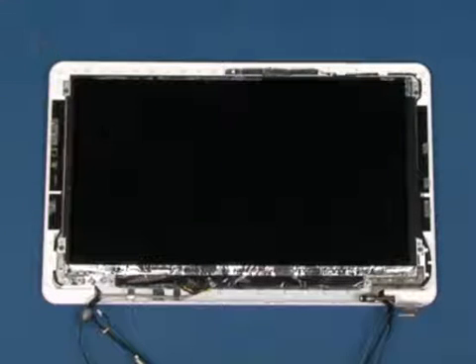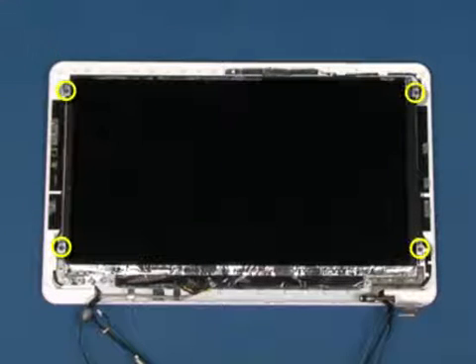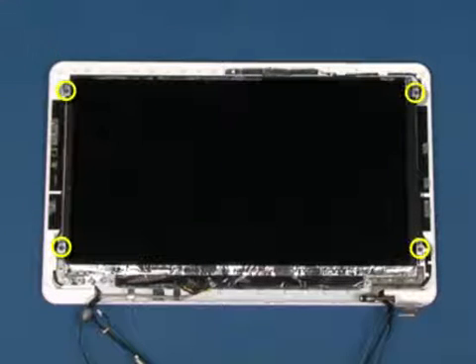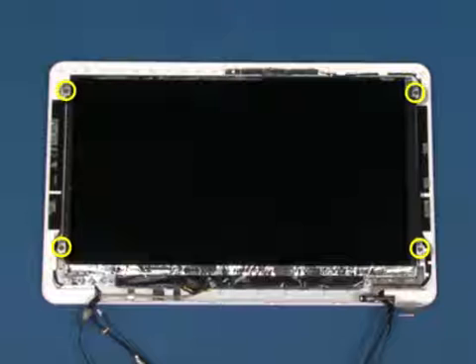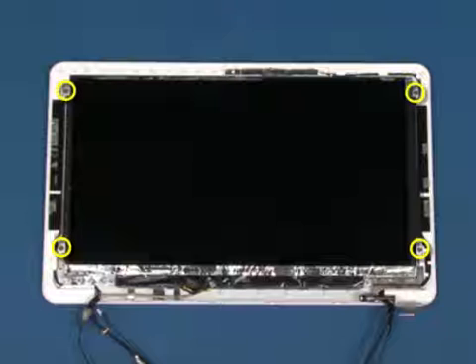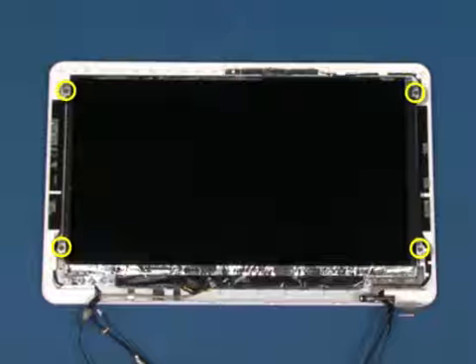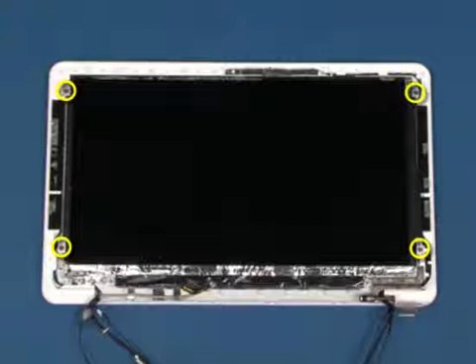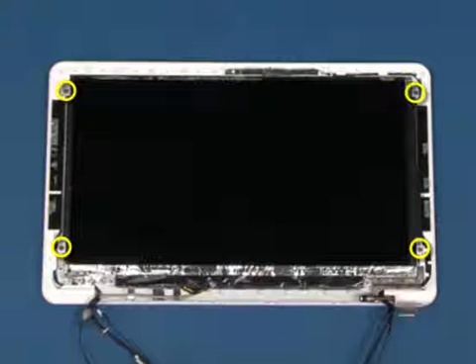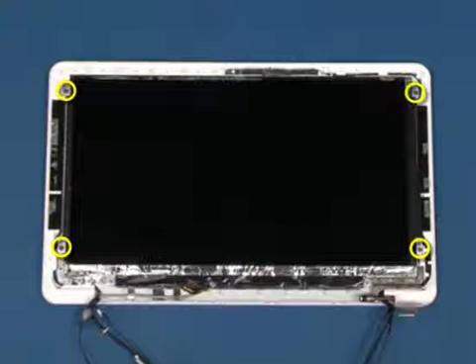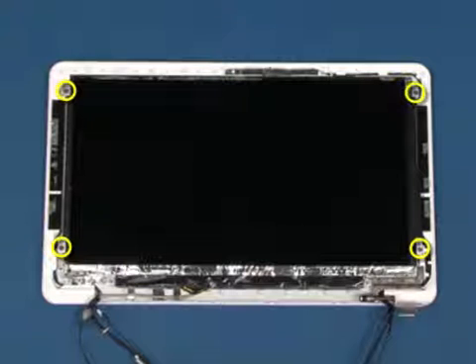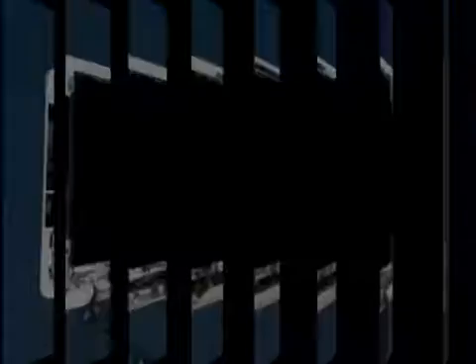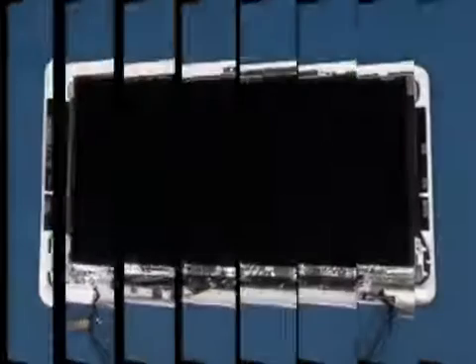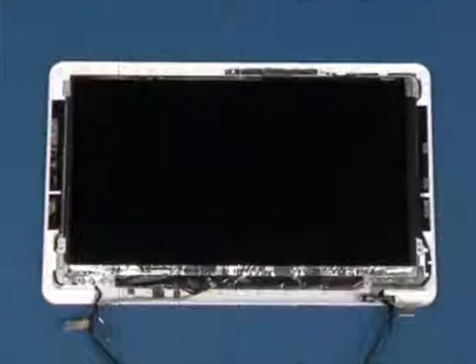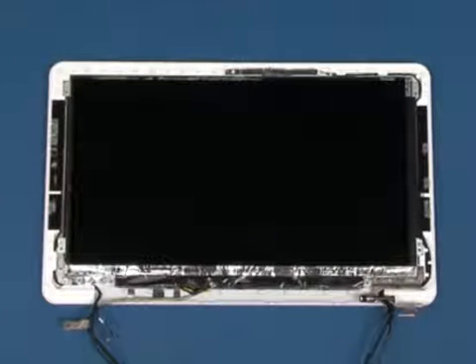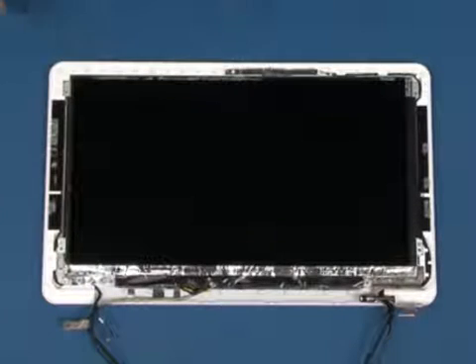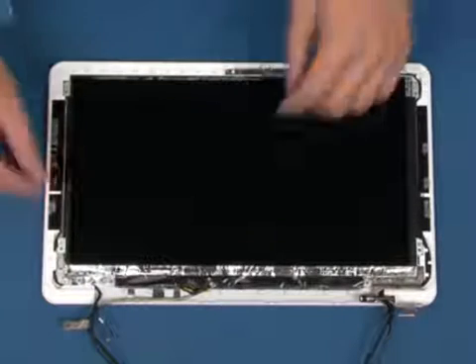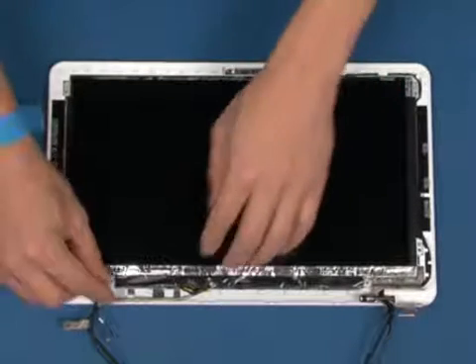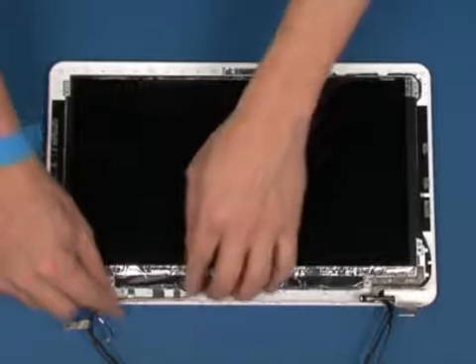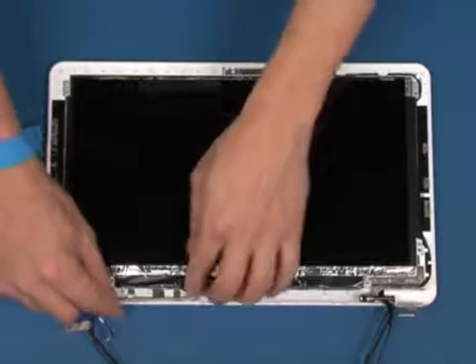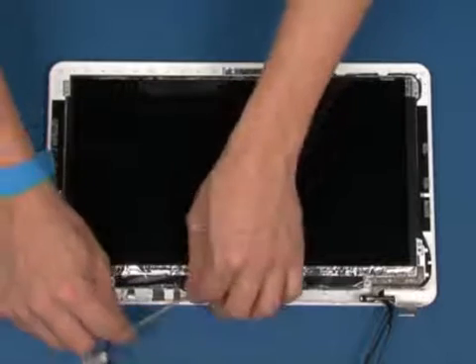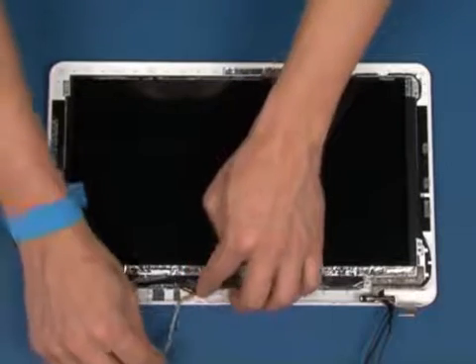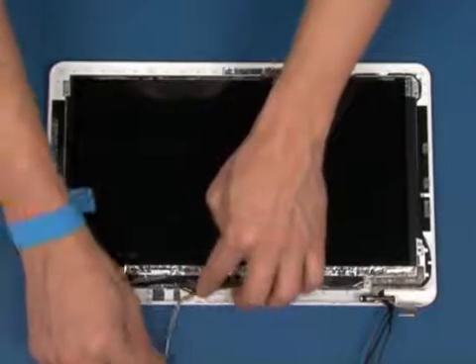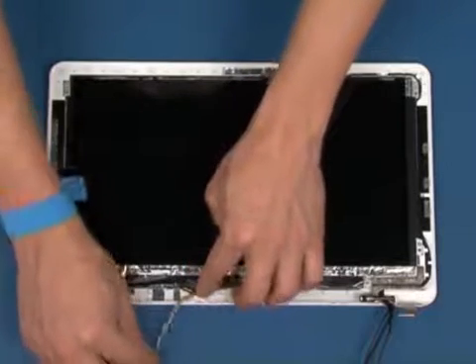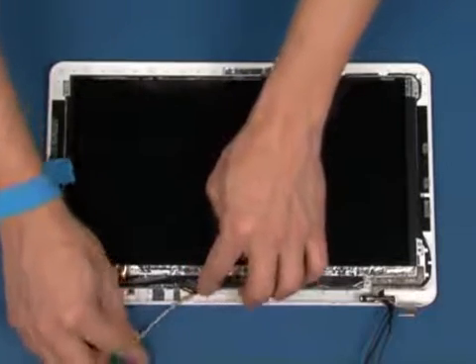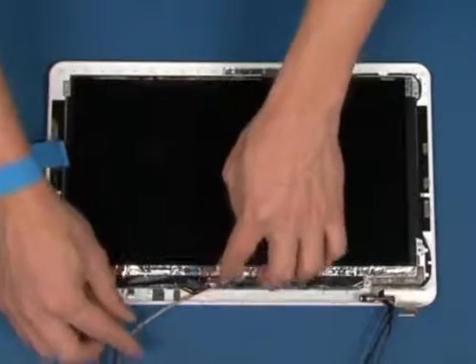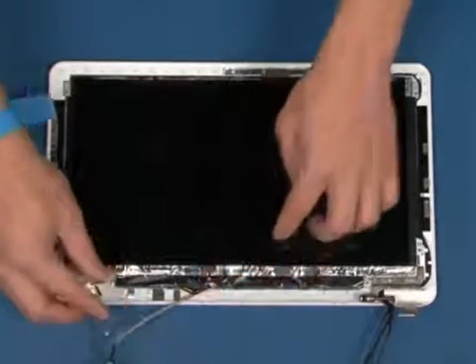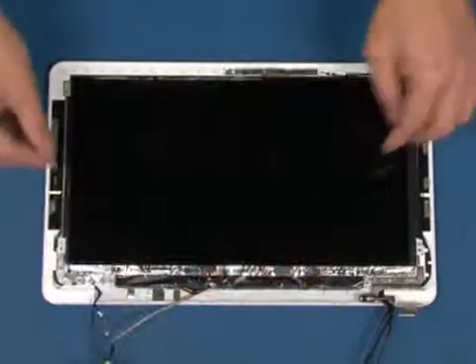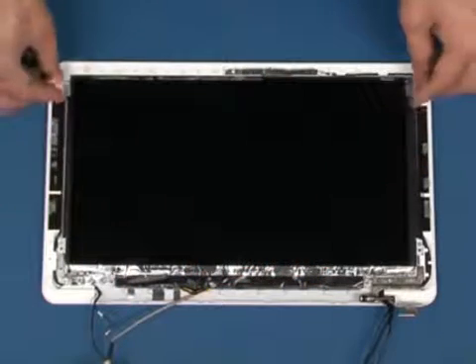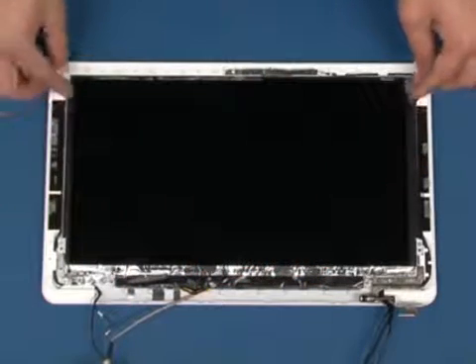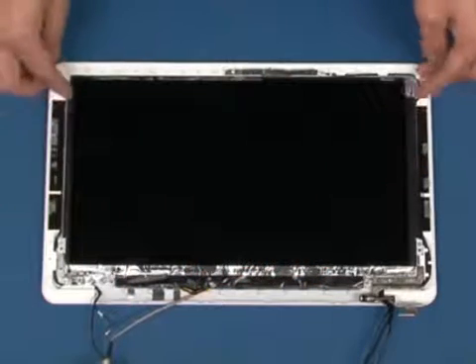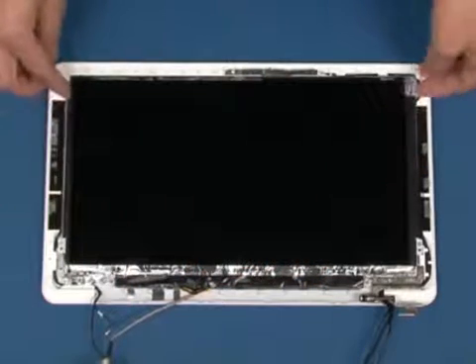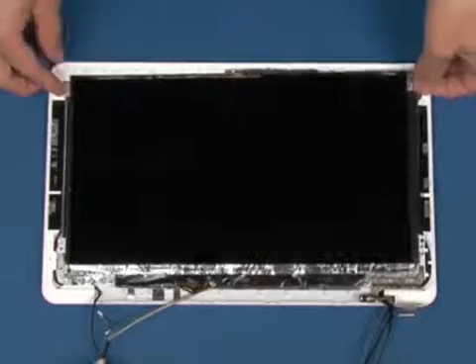Remove the four screws that secure the LCD panel as shown. Lift up and remove the LCD panel.